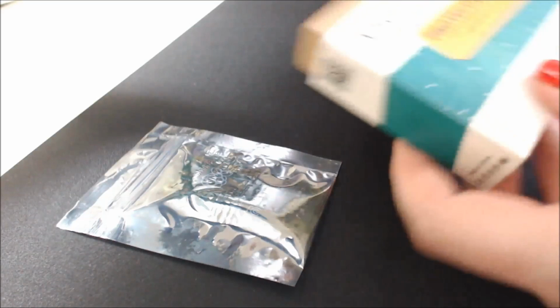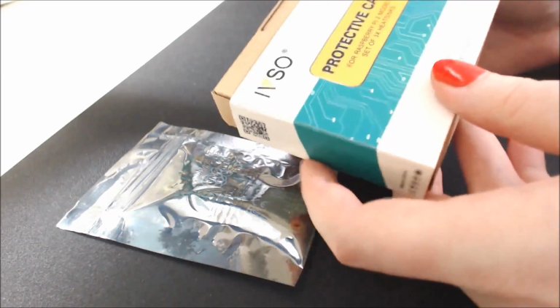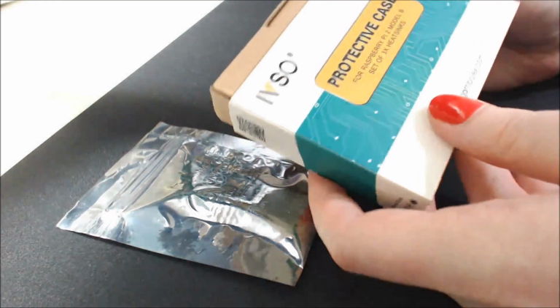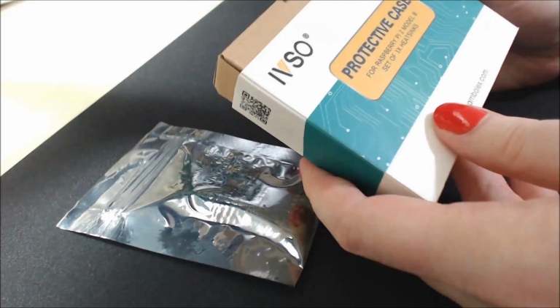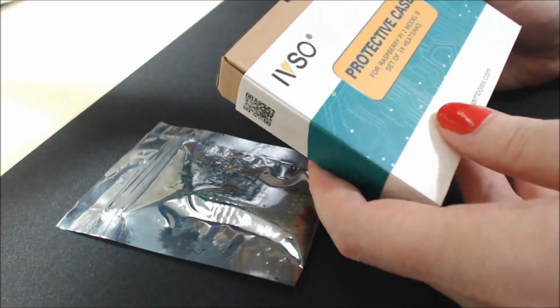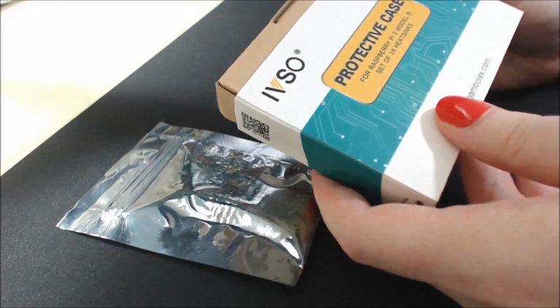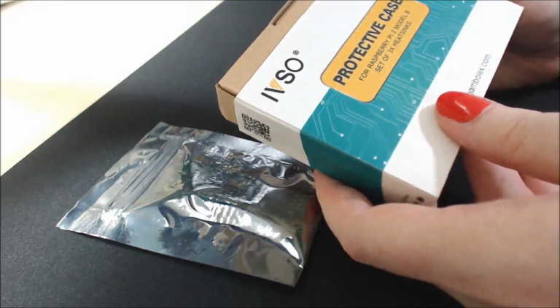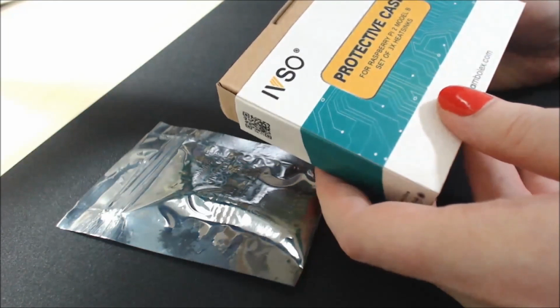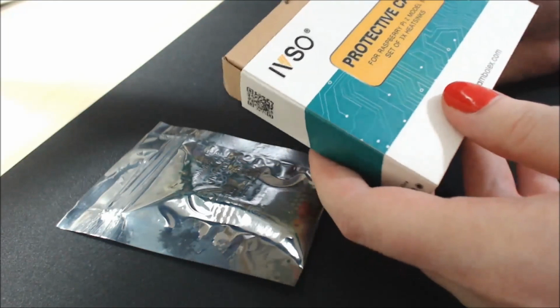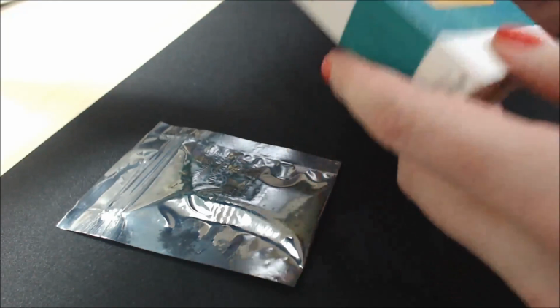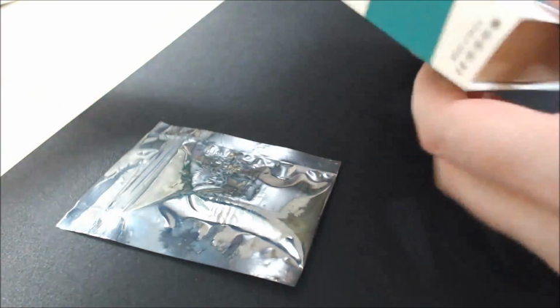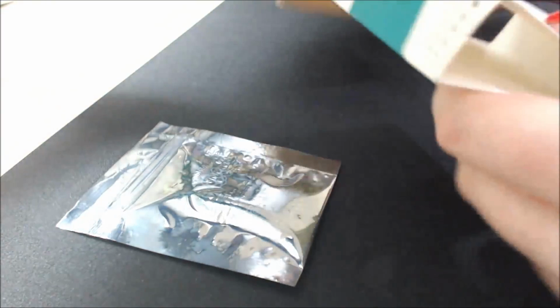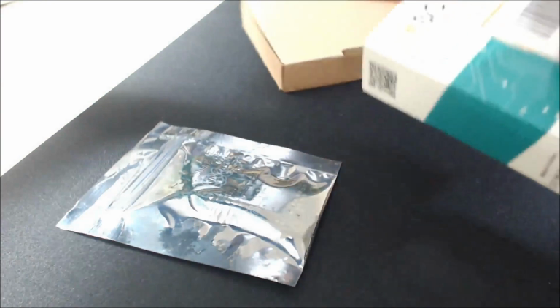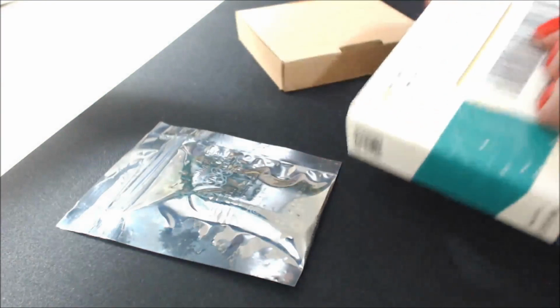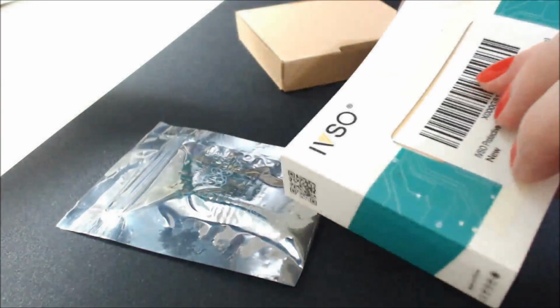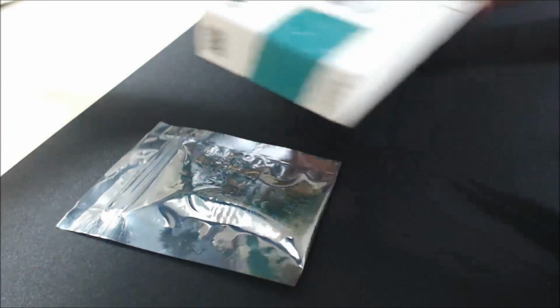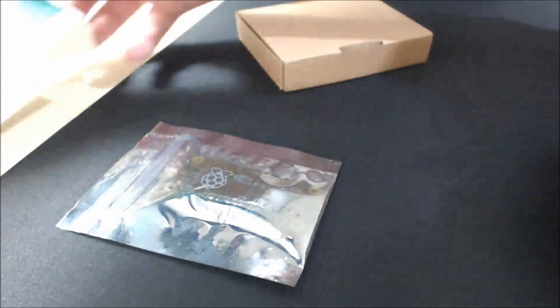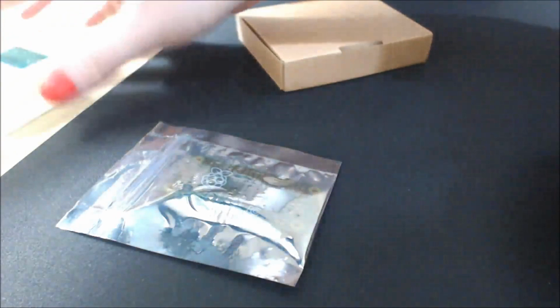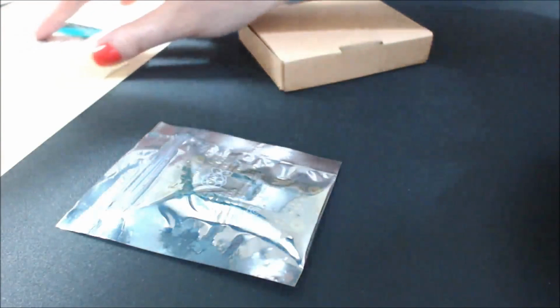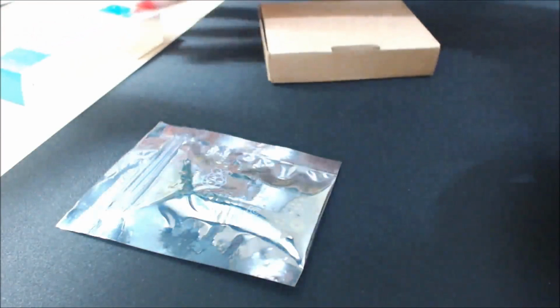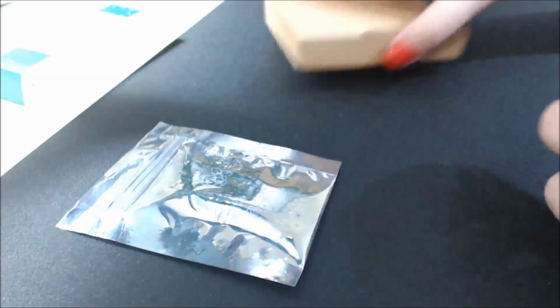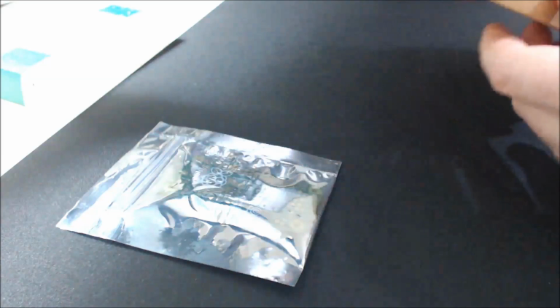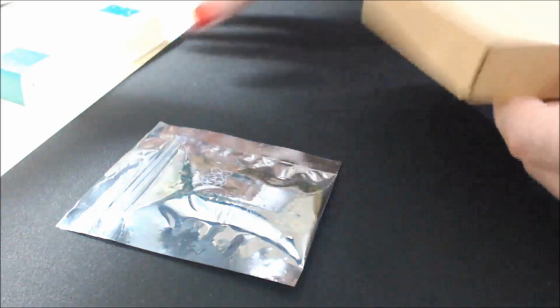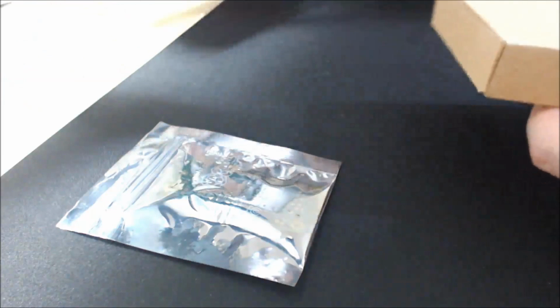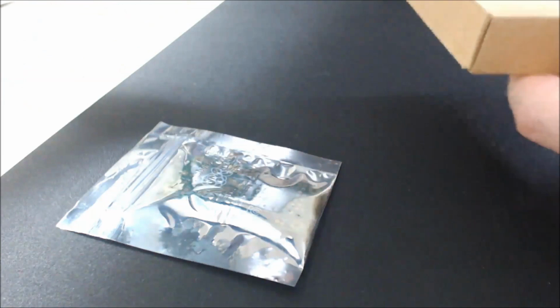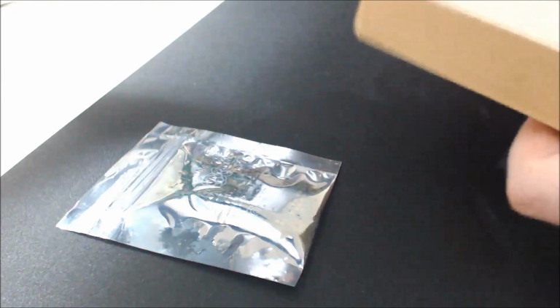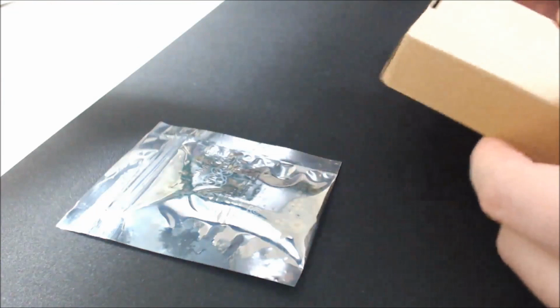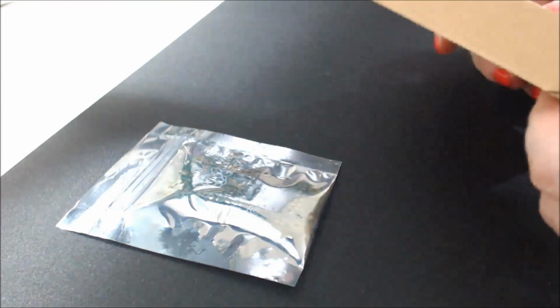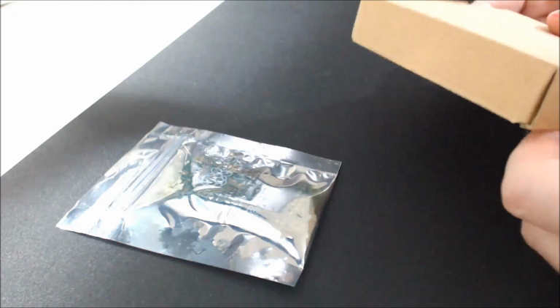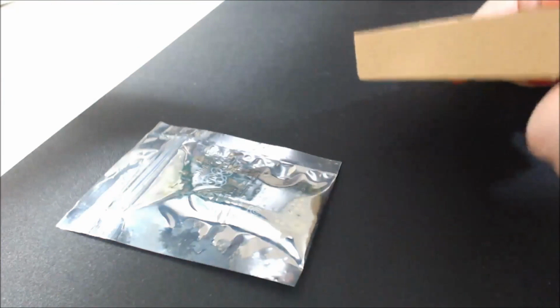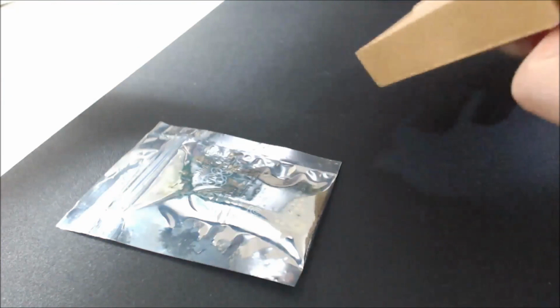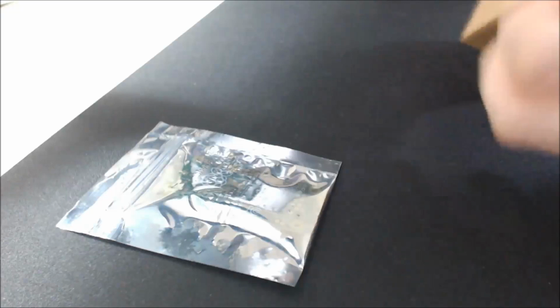On the front it says 'protective case for Pi 2 Model B.' That's wrong — it's actually for the Pi Zero. I already double-checked that and I was like, oh my gosh, I got the wrong one. No, it's the right one, but they just want me to panic basically.